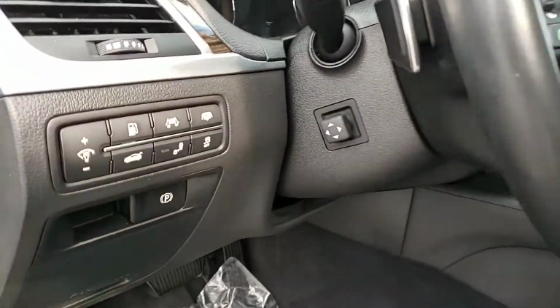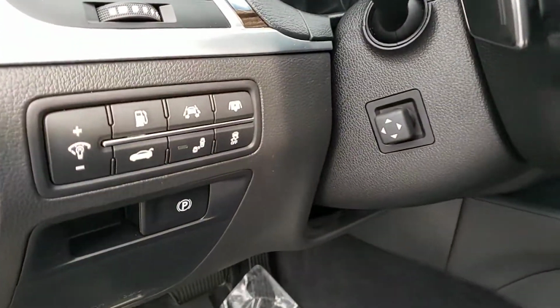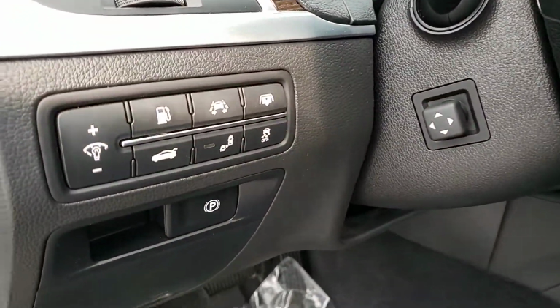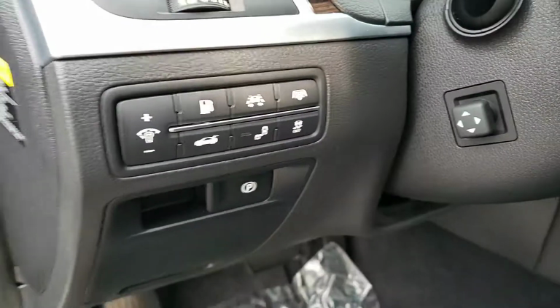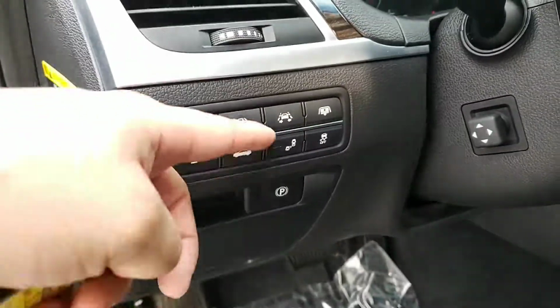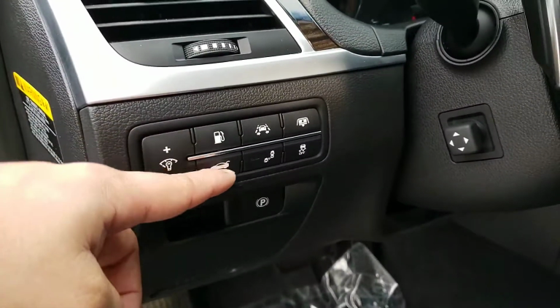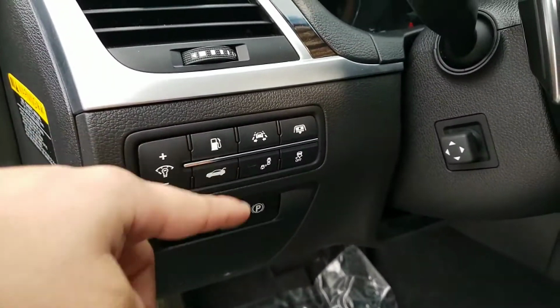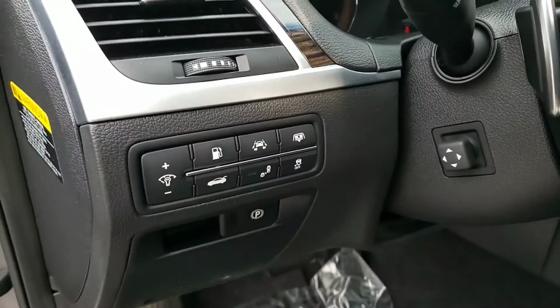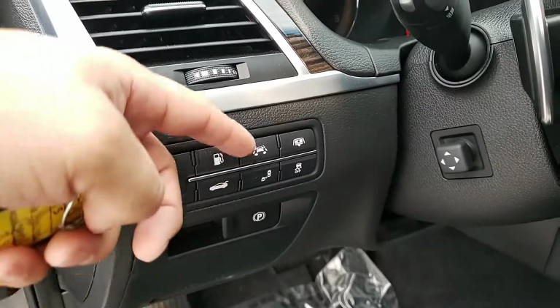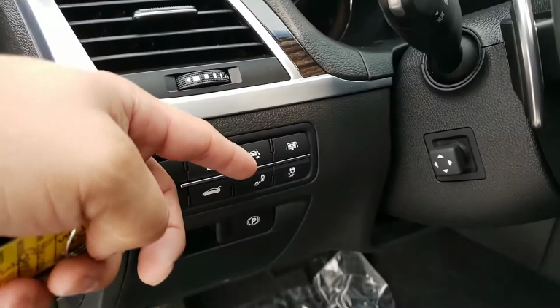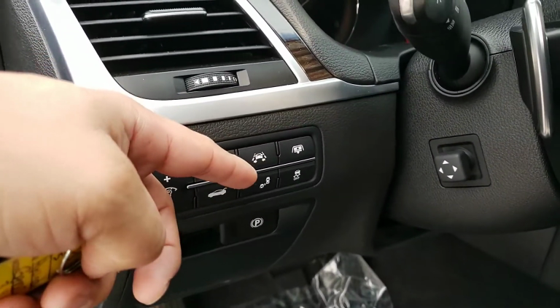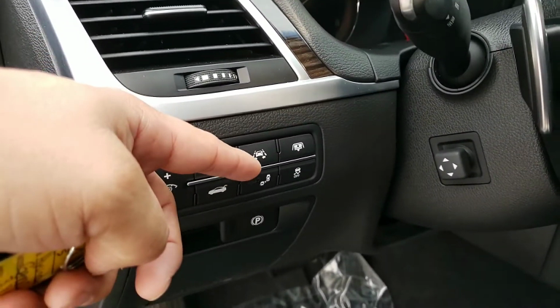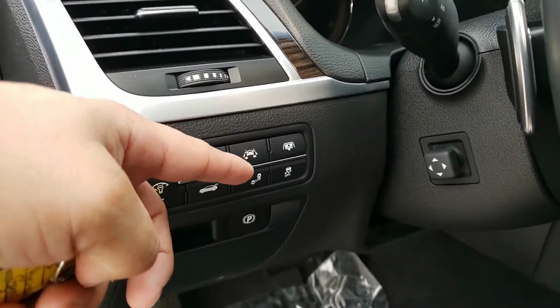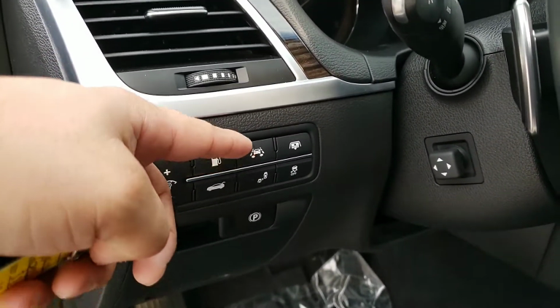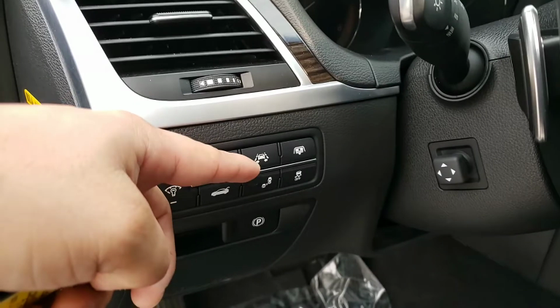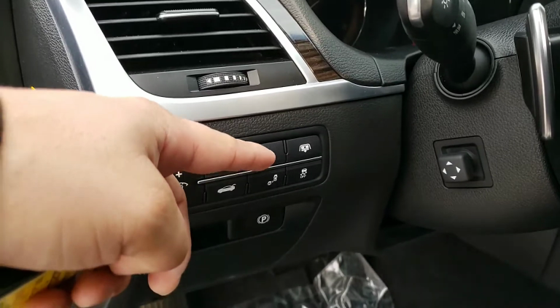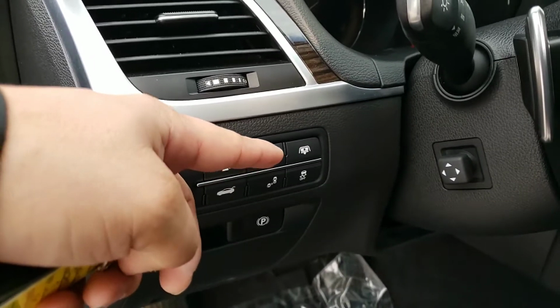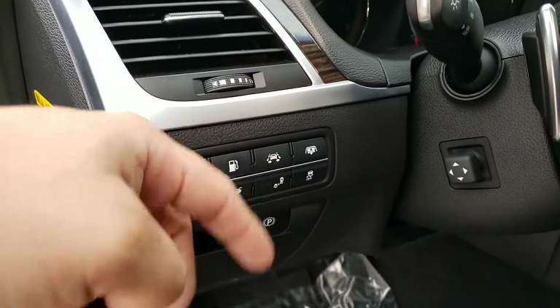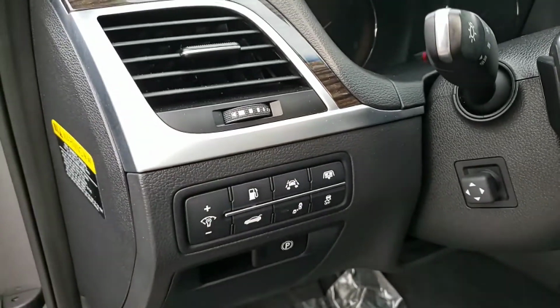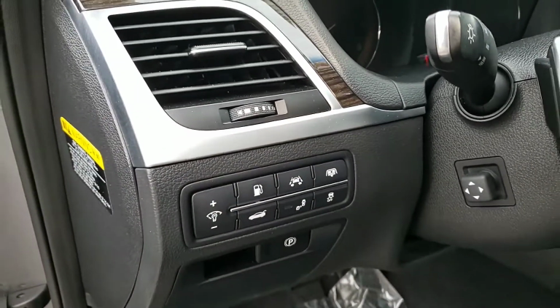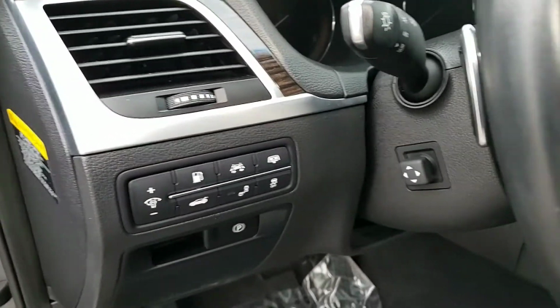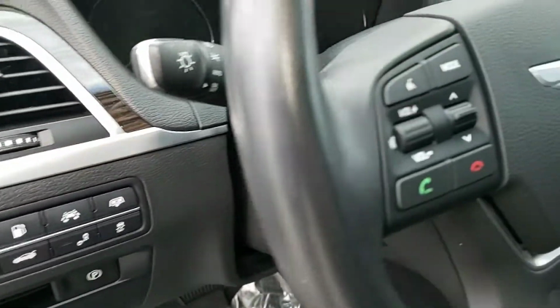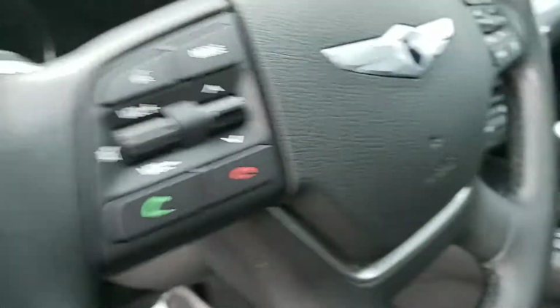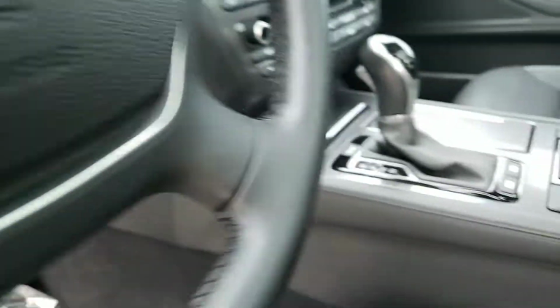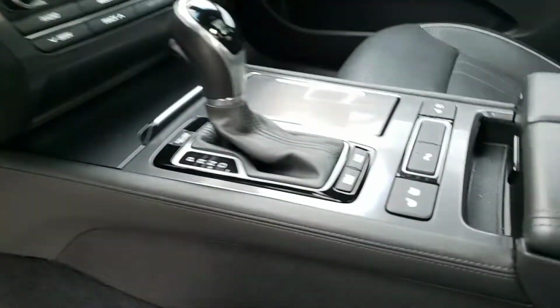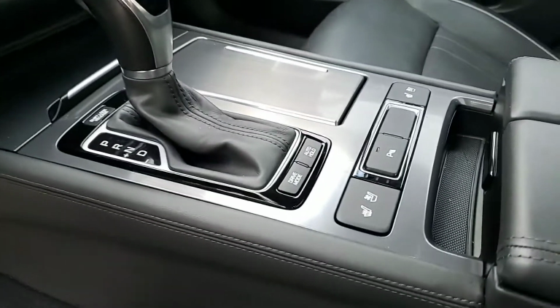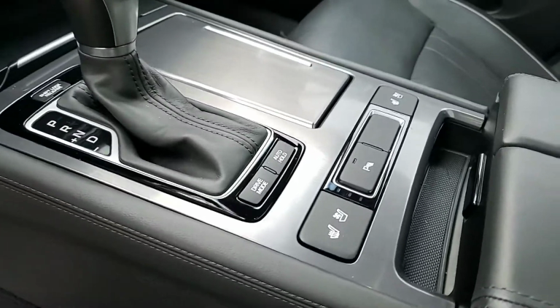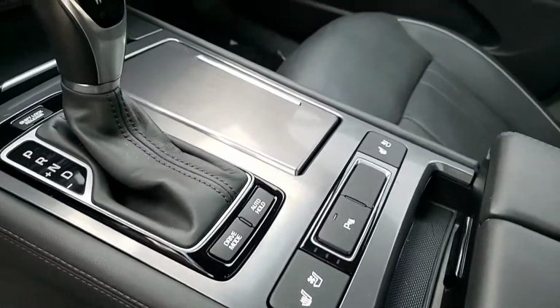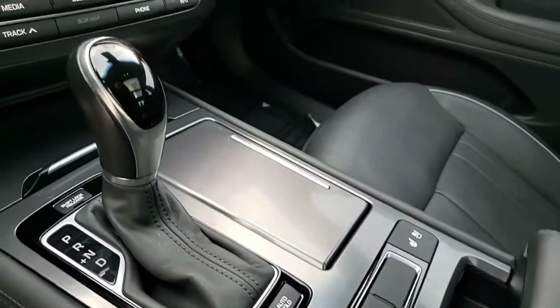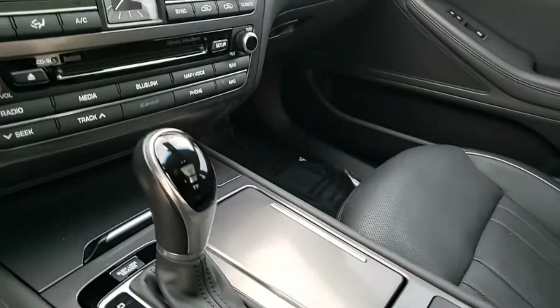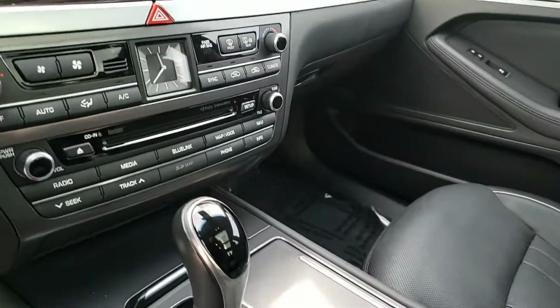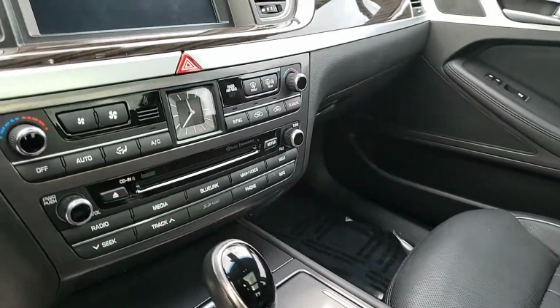Here's all the extra technology — the blind spot monitoring, and lane change assist, and navigation.